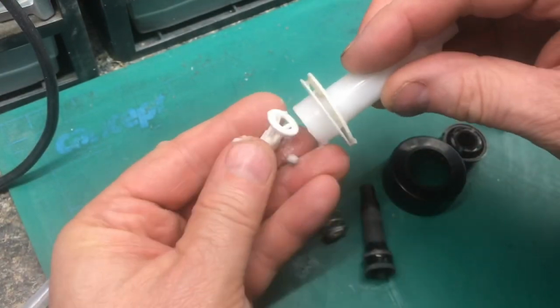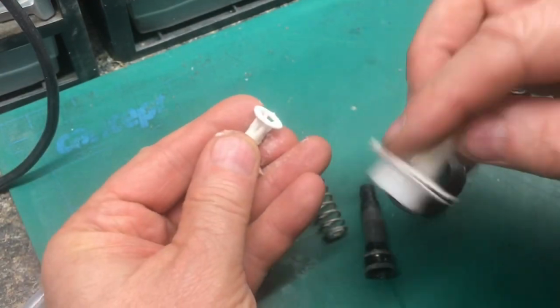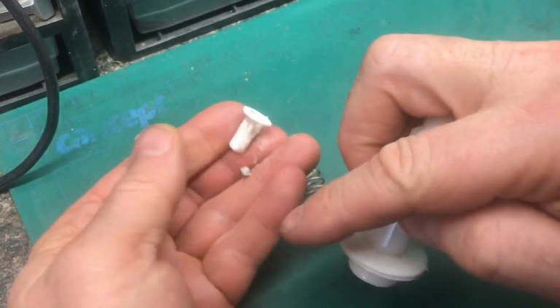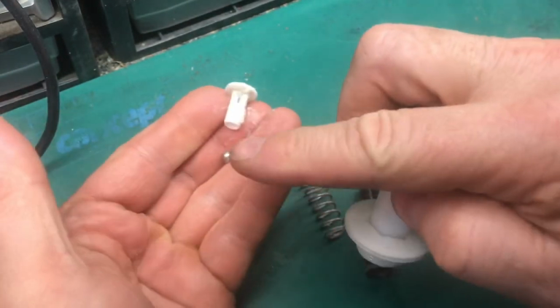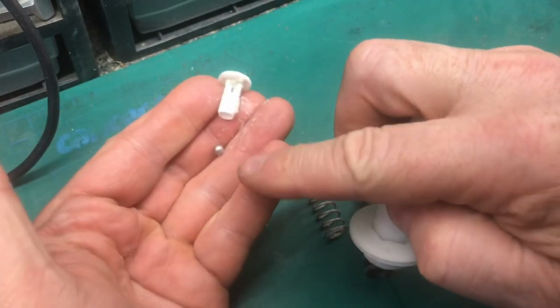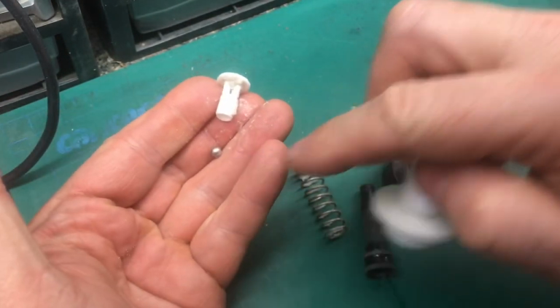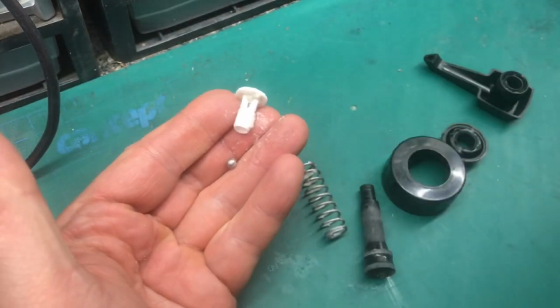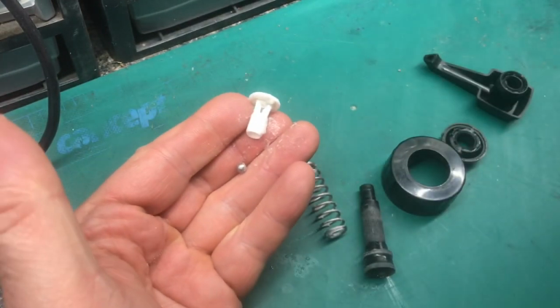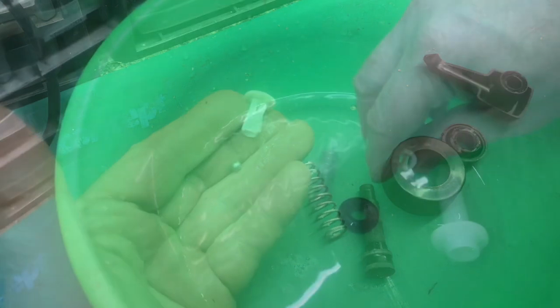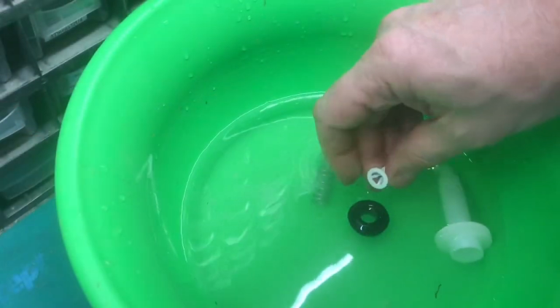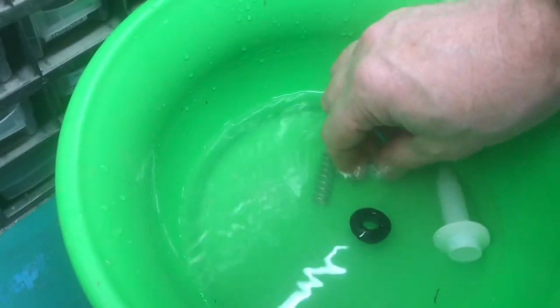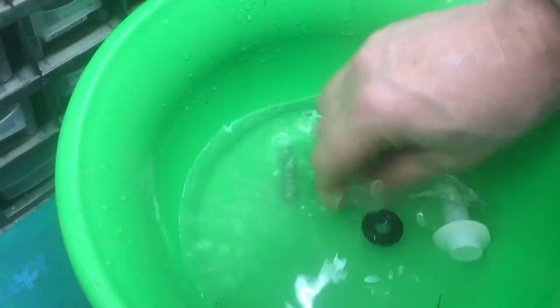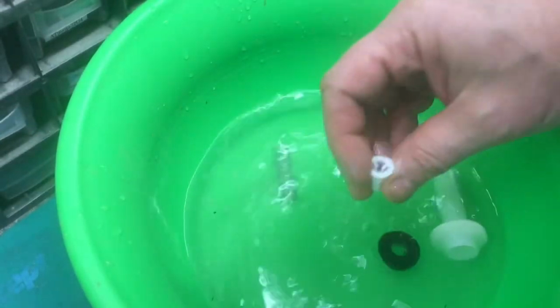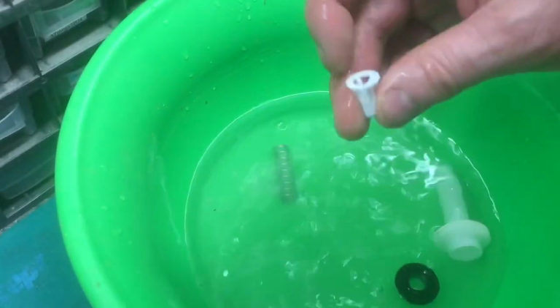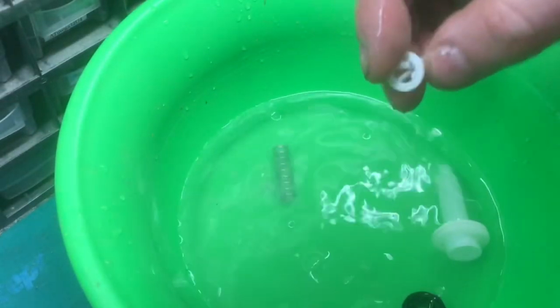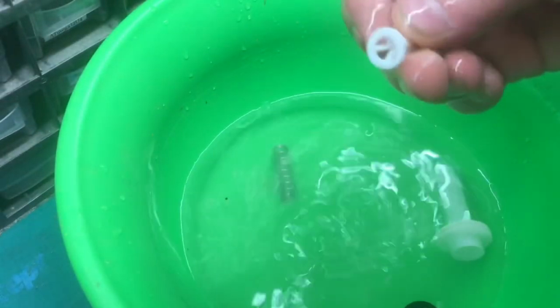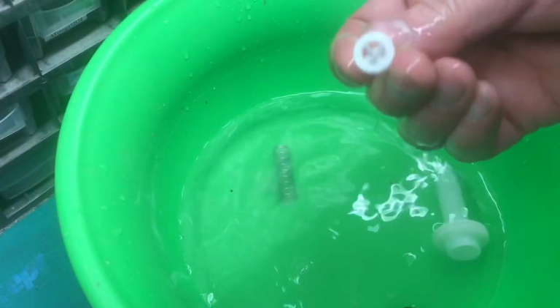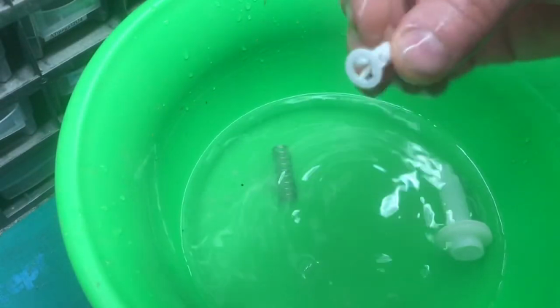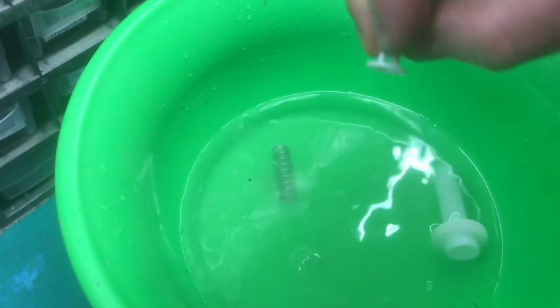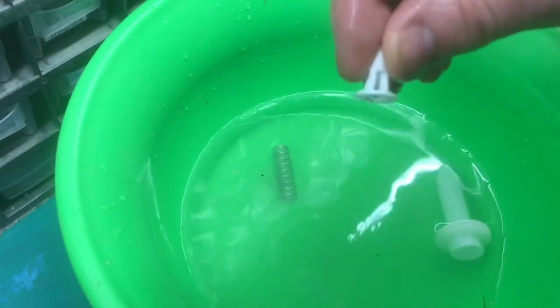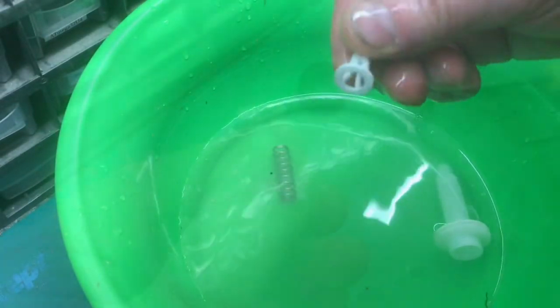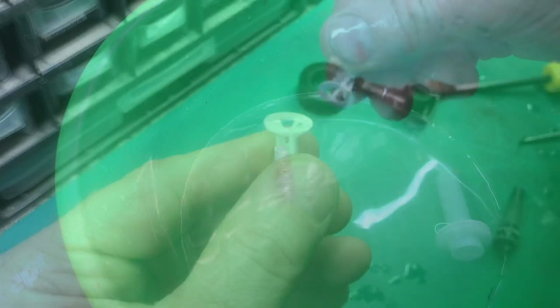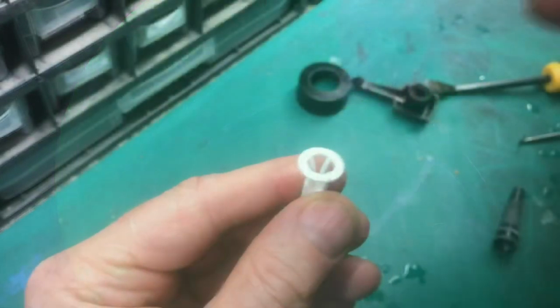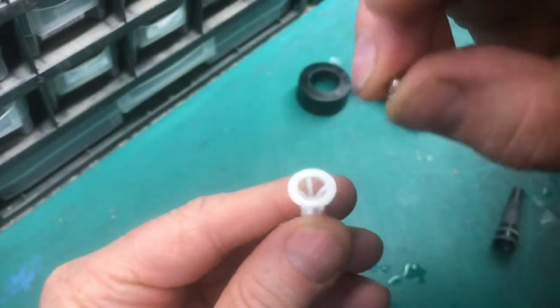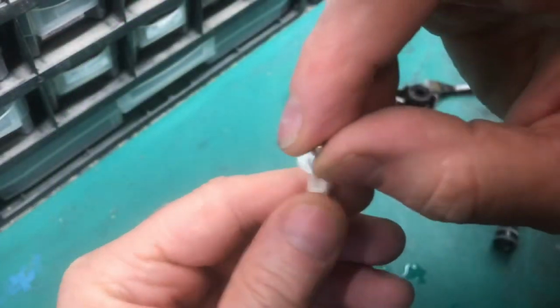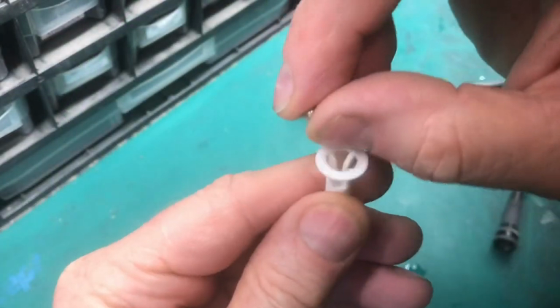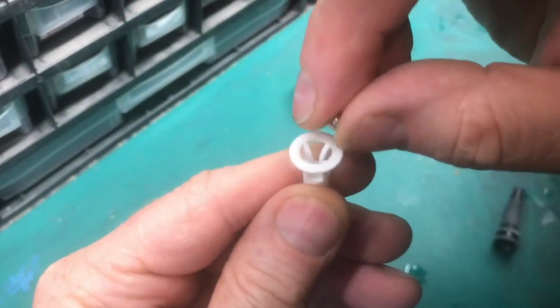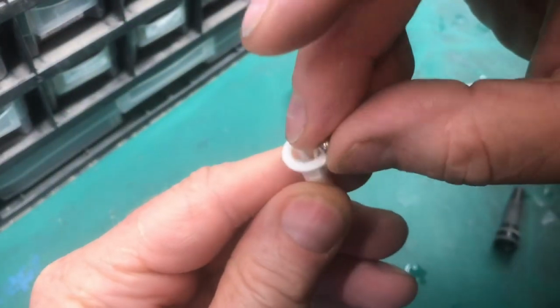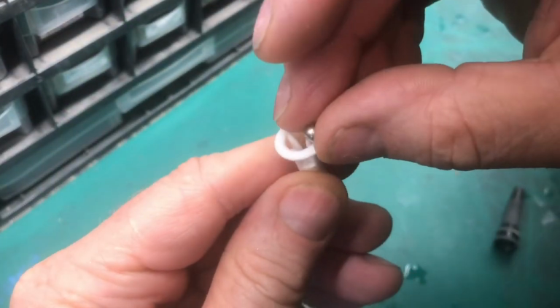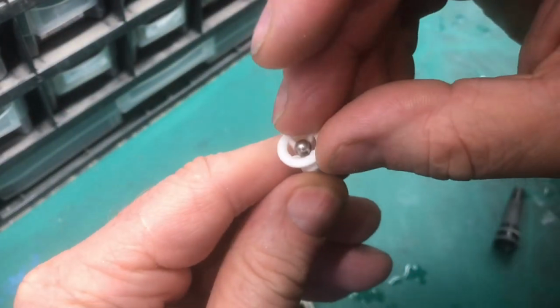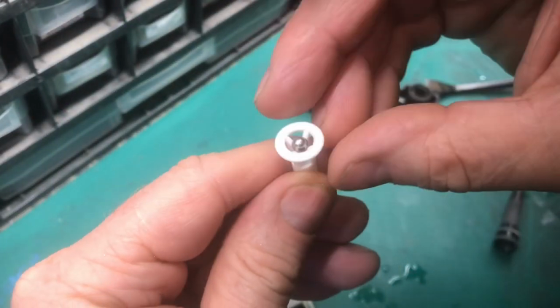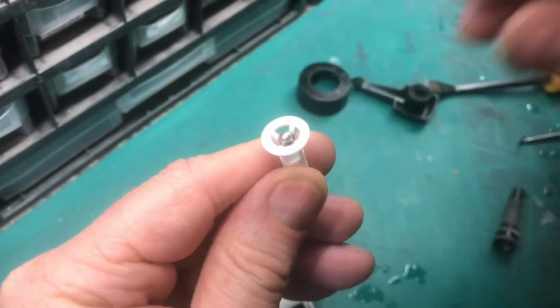There'll be a little BB in there. Water will clean up all the pieces, especially this piece where the BB goes — the one-way valve. With this valve clean, we'll go ahead and drop the BB back into the middle.